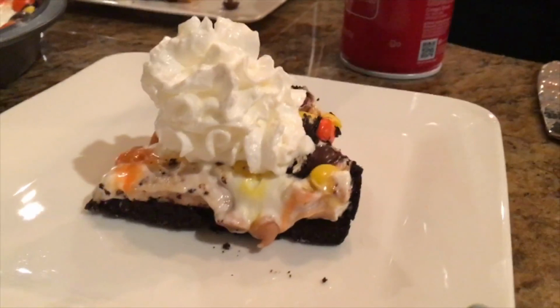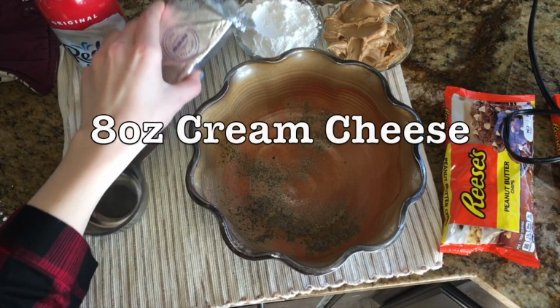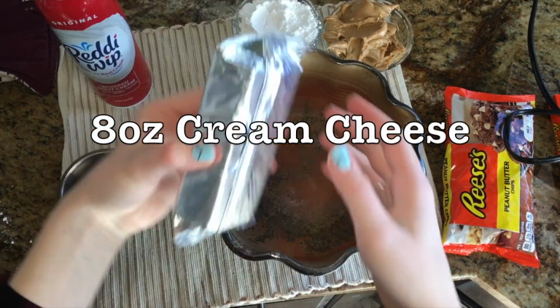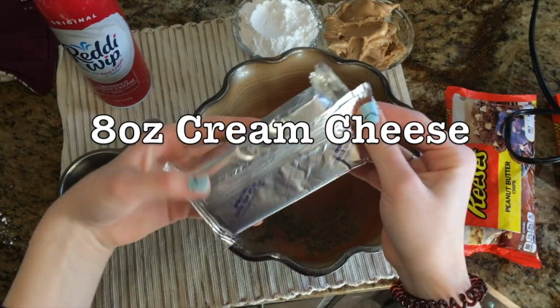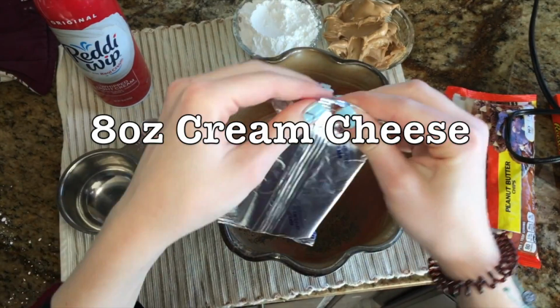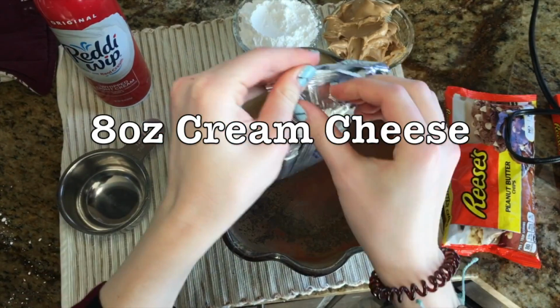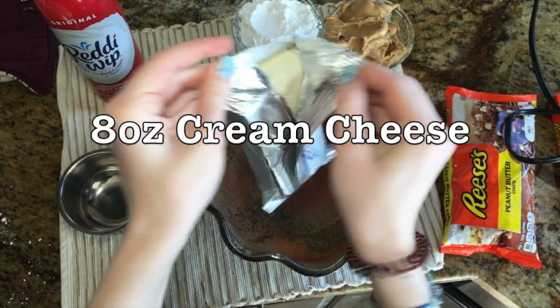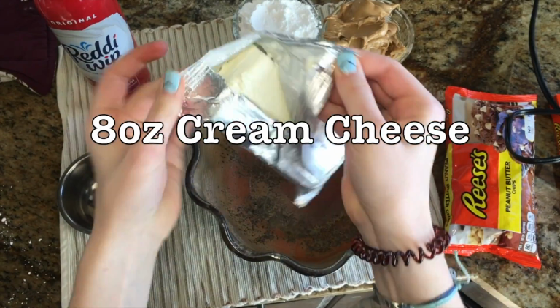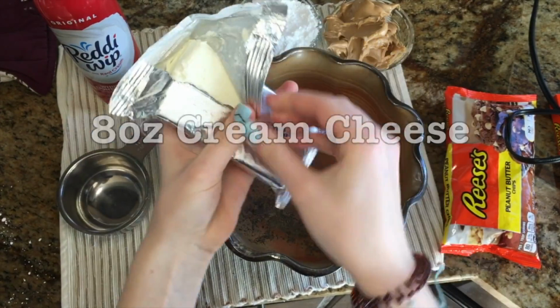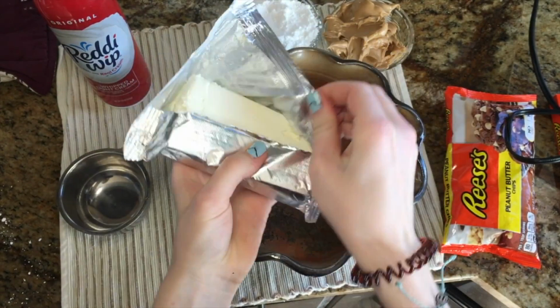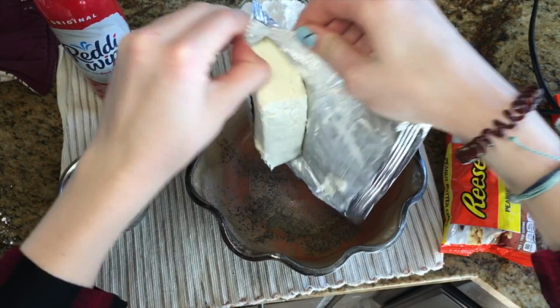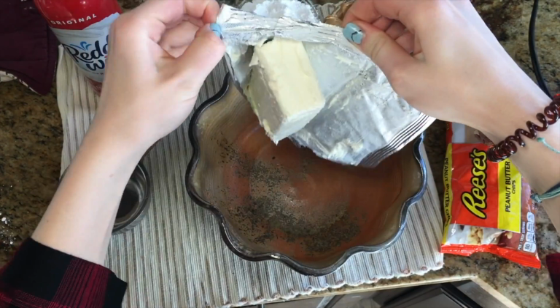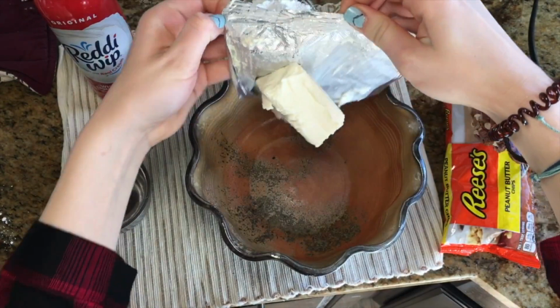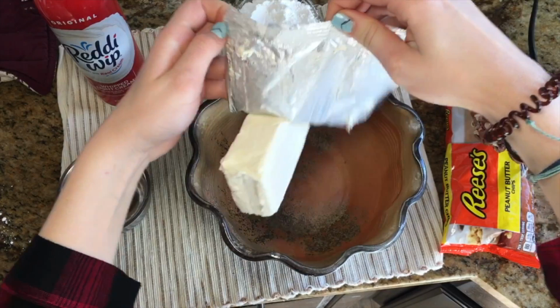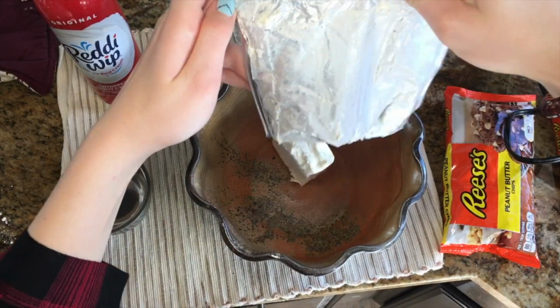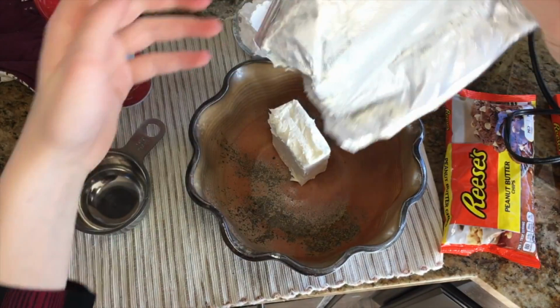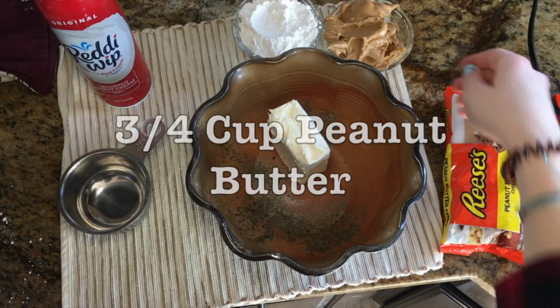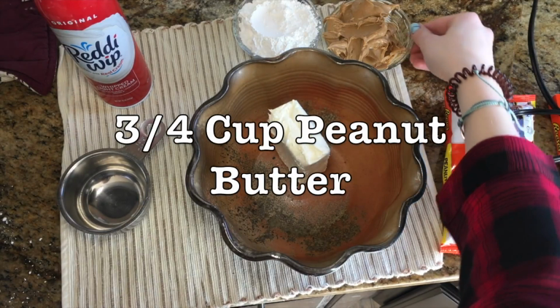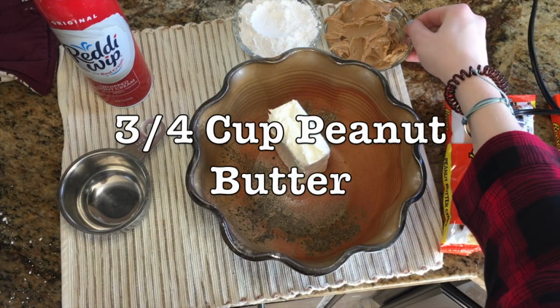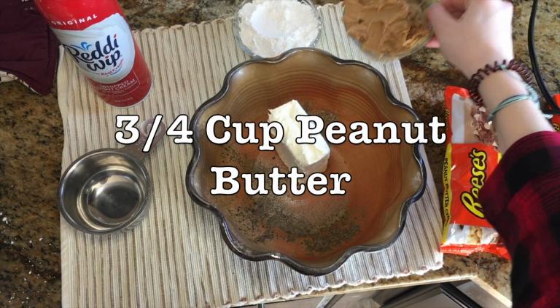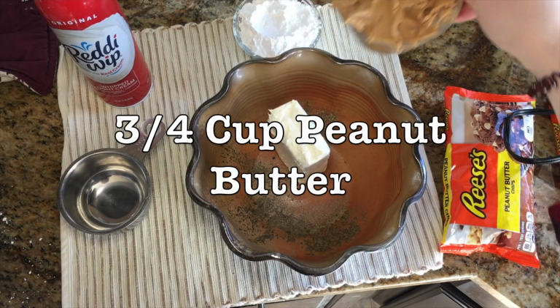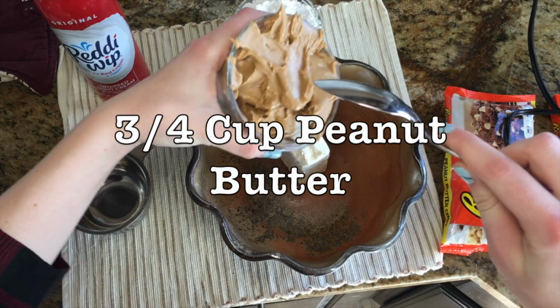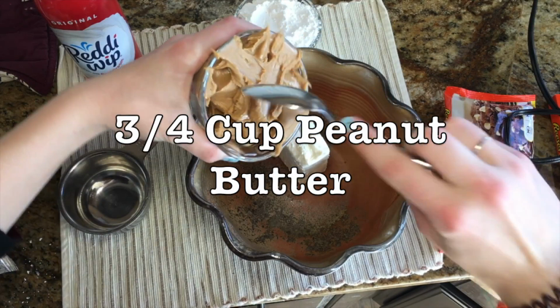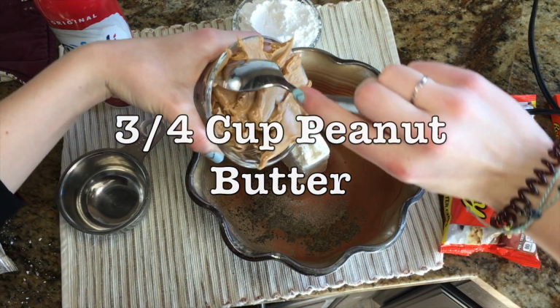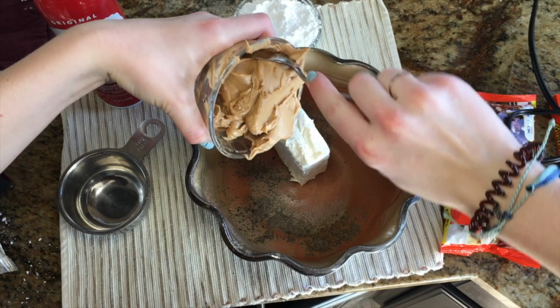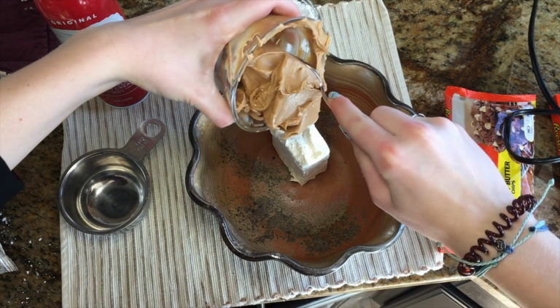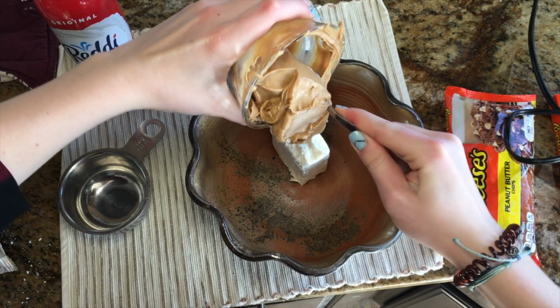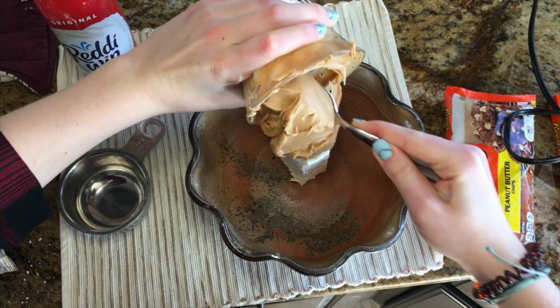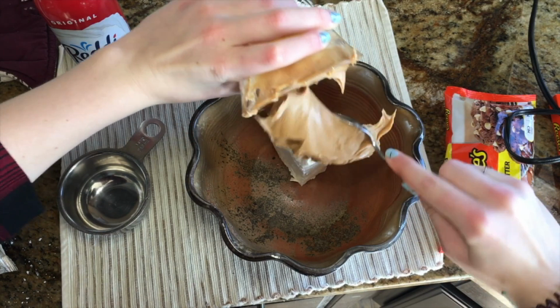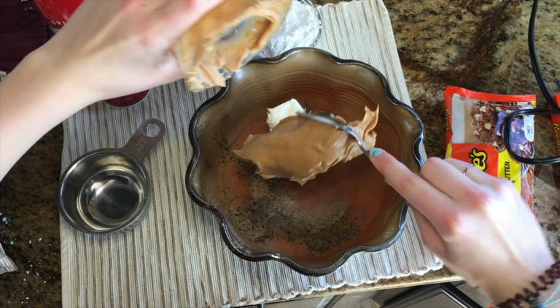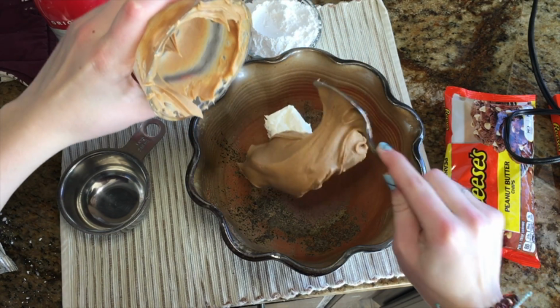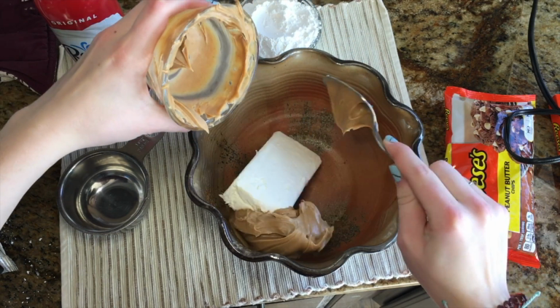You're going to want to start off with 8 ounces of cream cheese — this is much easier to work with when it is softened, so keep that in mind. Next you'll need 3/4 cup peanut butter, and you're just going to add this to the bowl with the cream cheese.